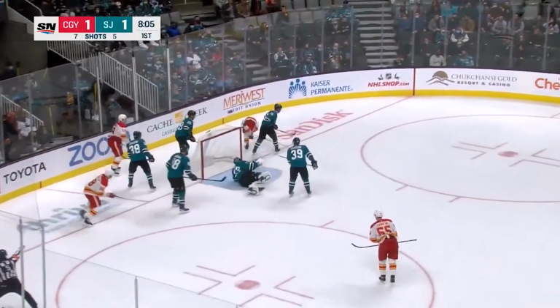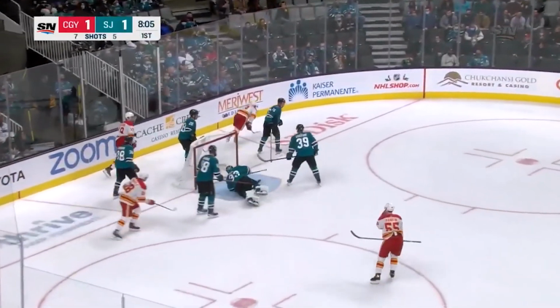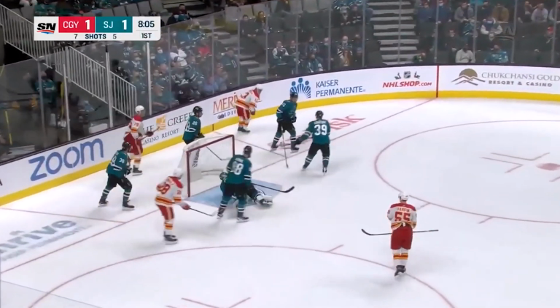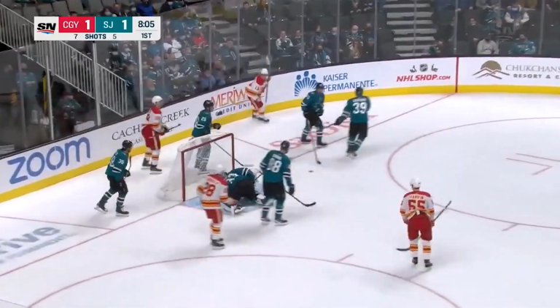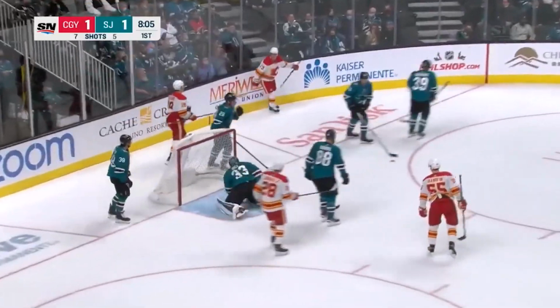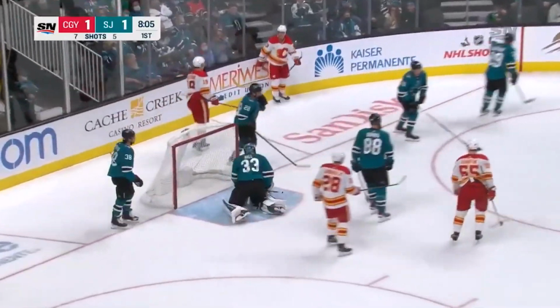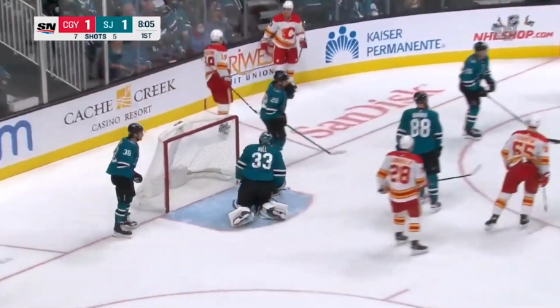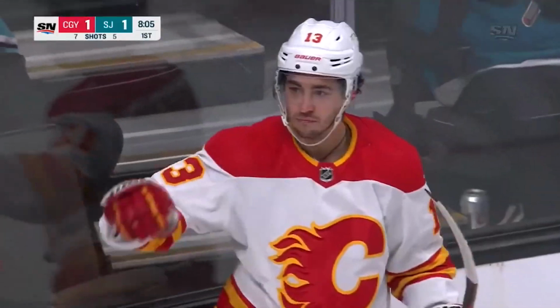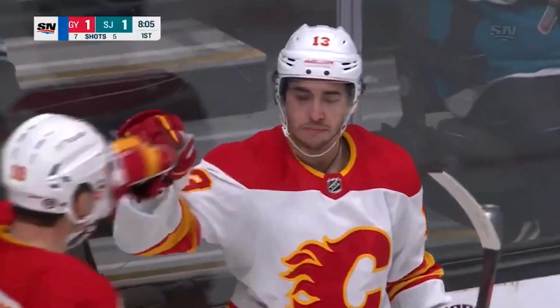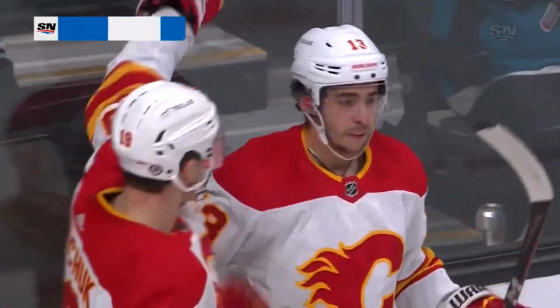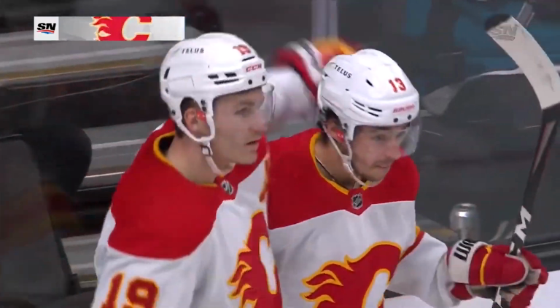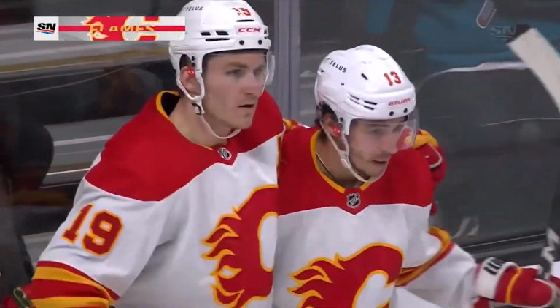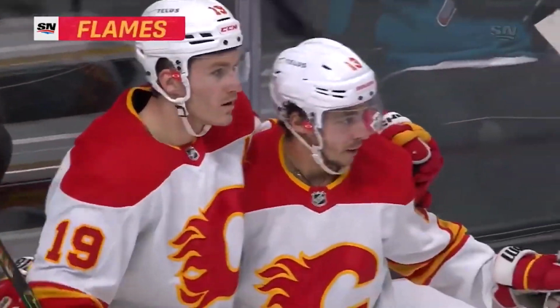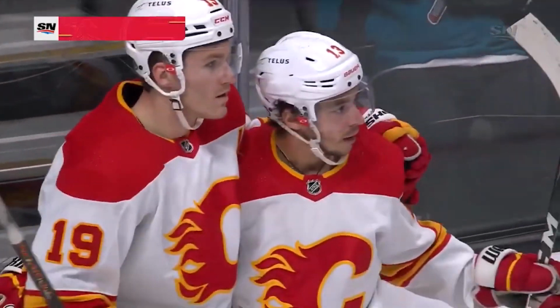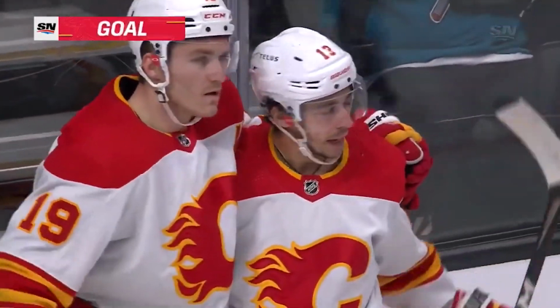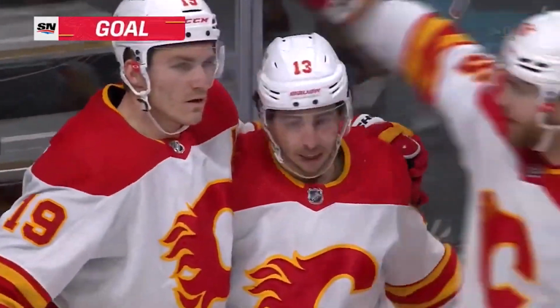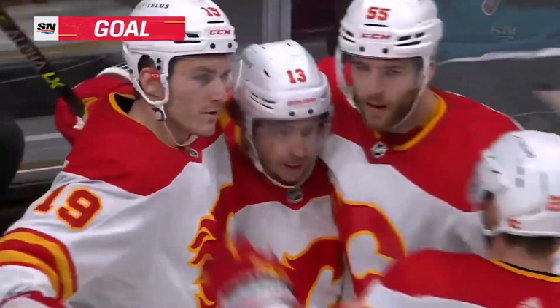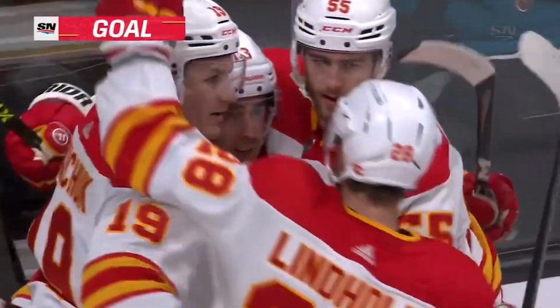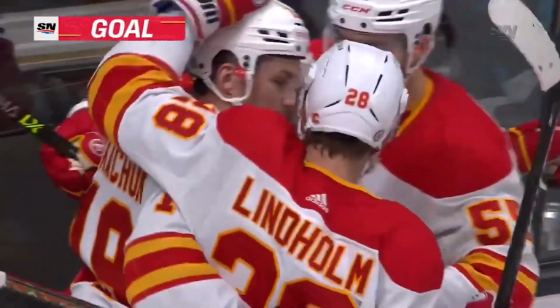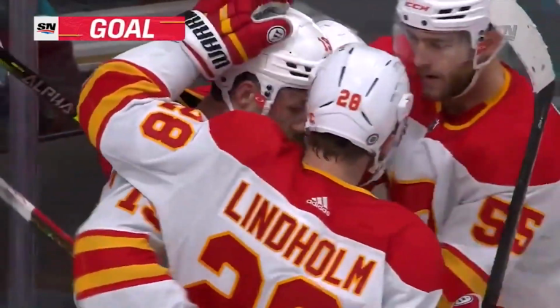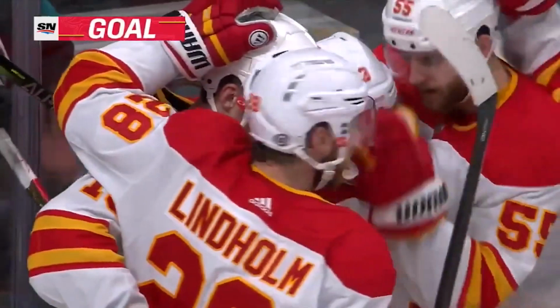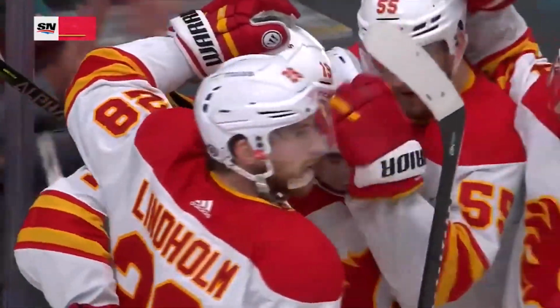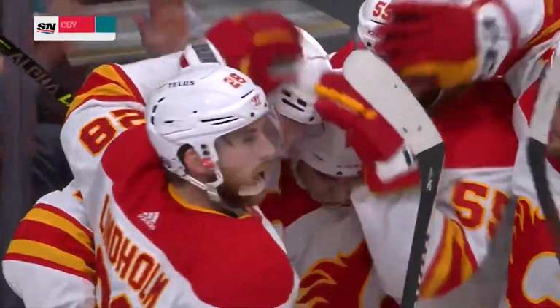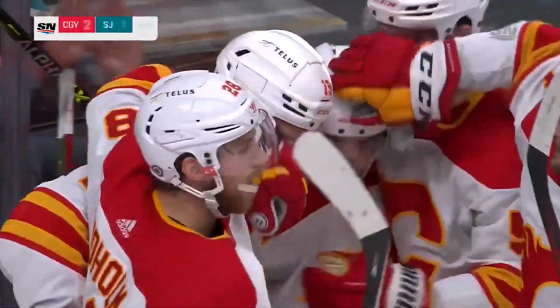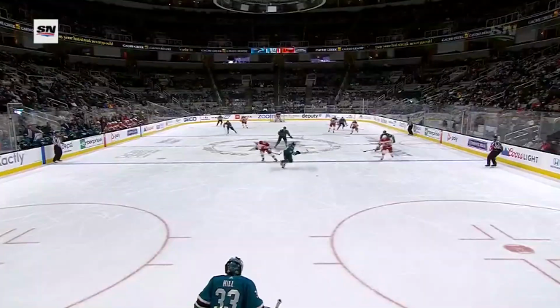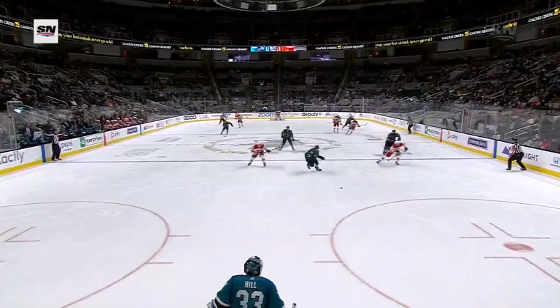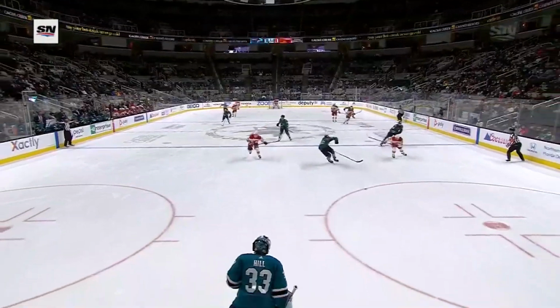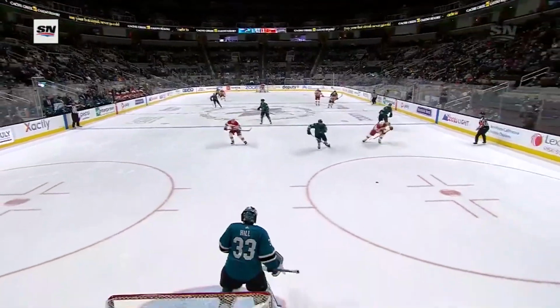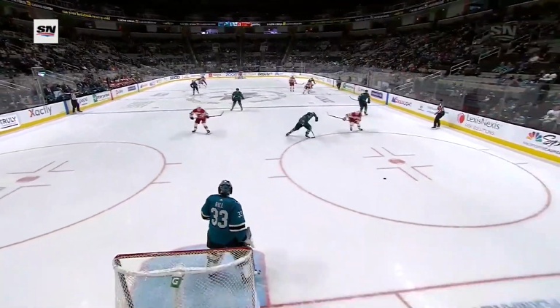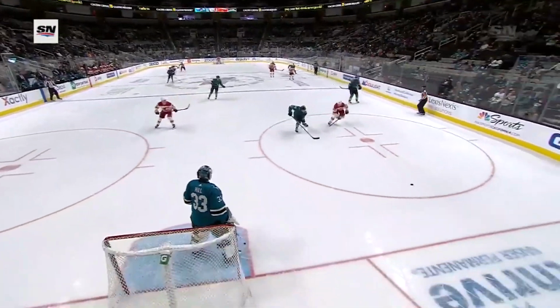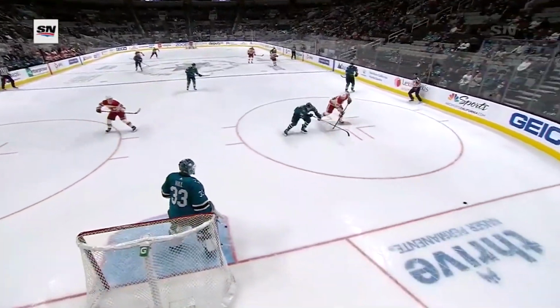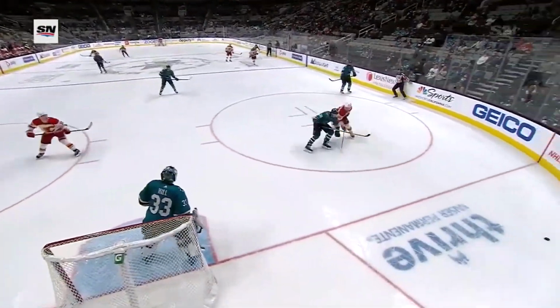Oh! Scores! Johnny Goudreau with a great play to go backhand top corner and the Flames restore a one-goal lead. And Johnny Goudreau is going to make him pay.